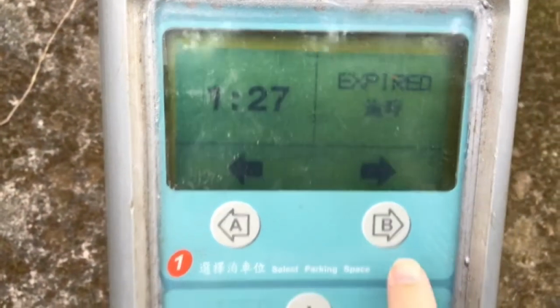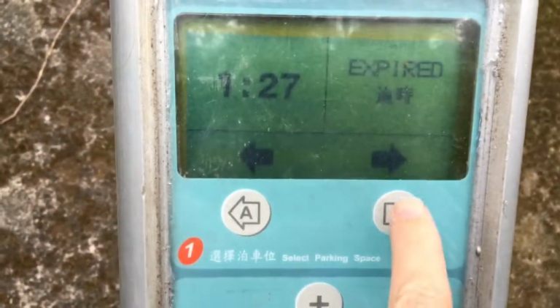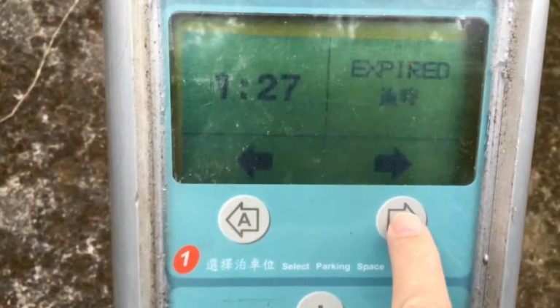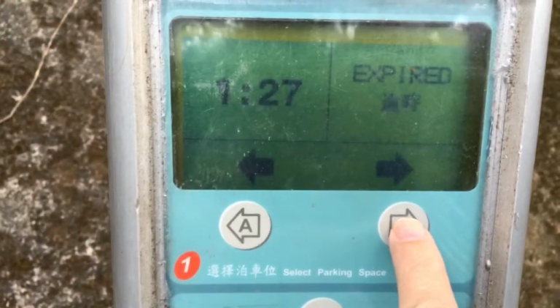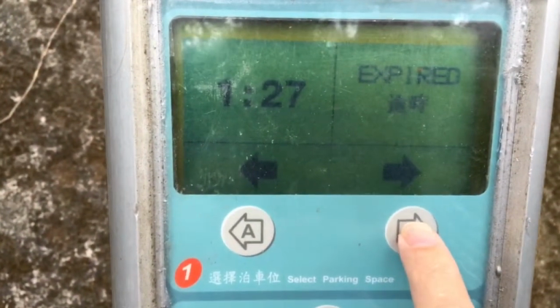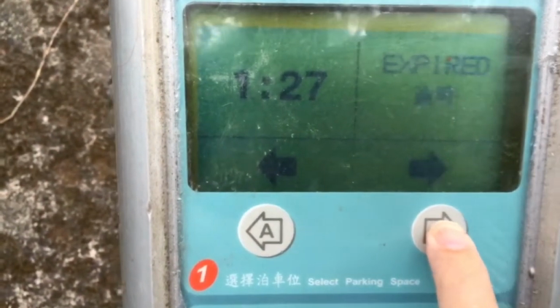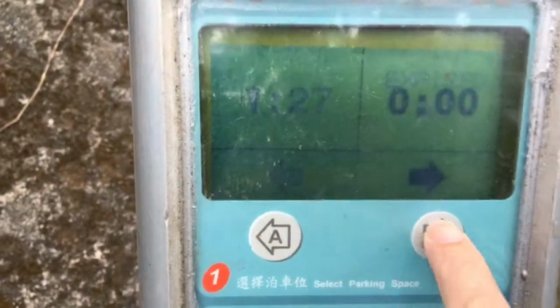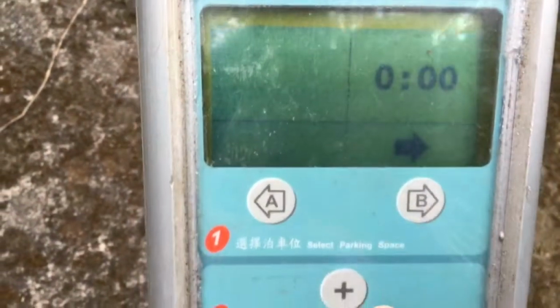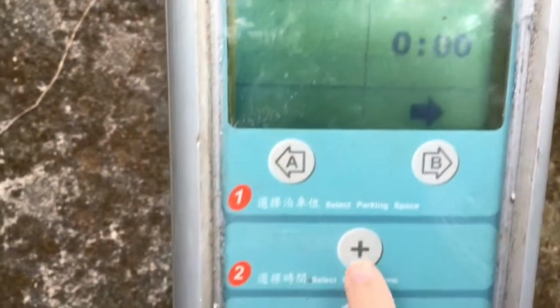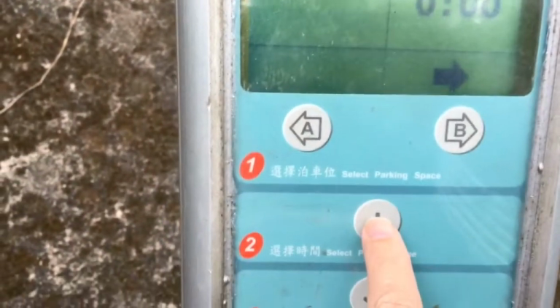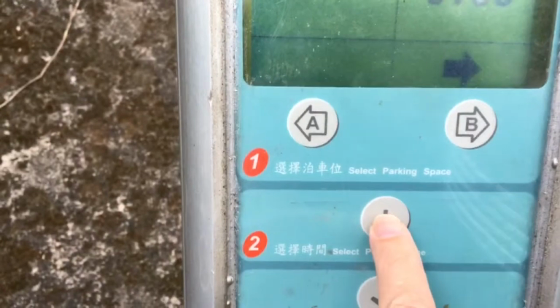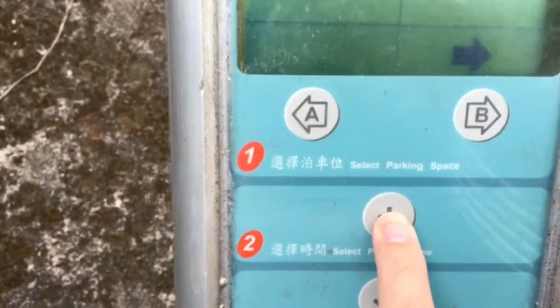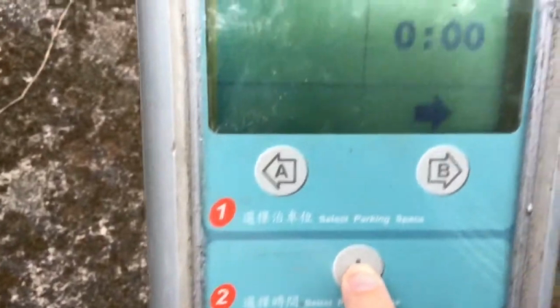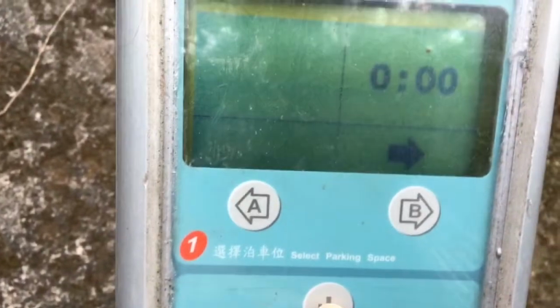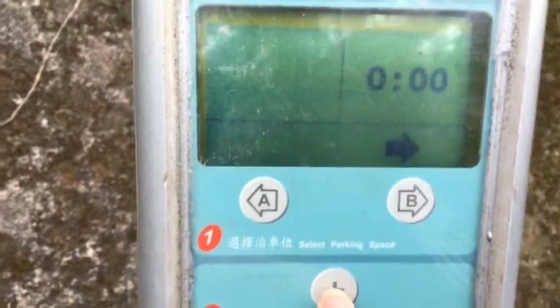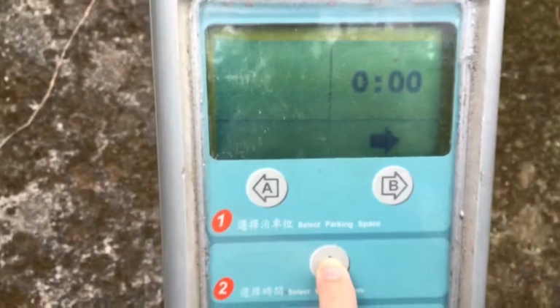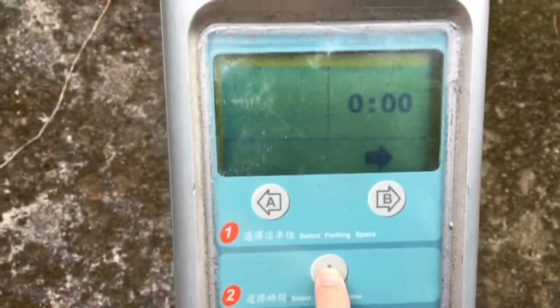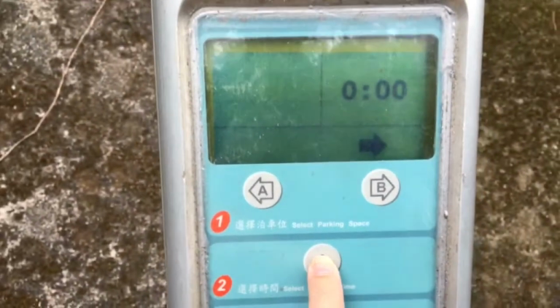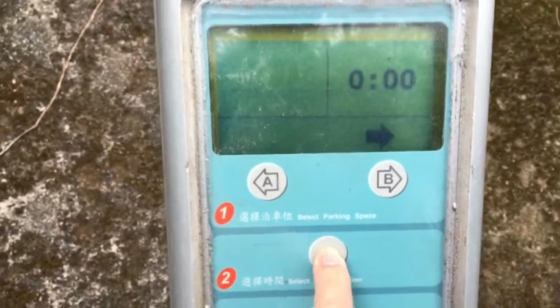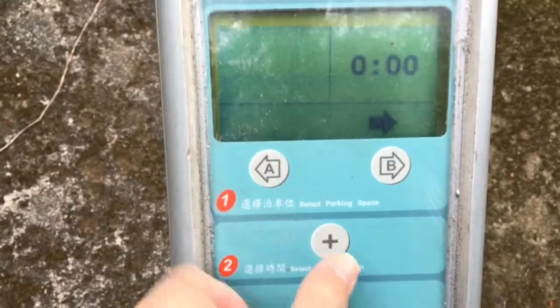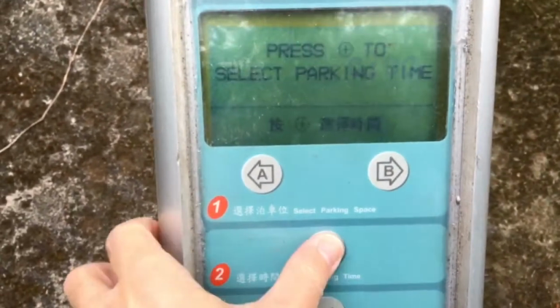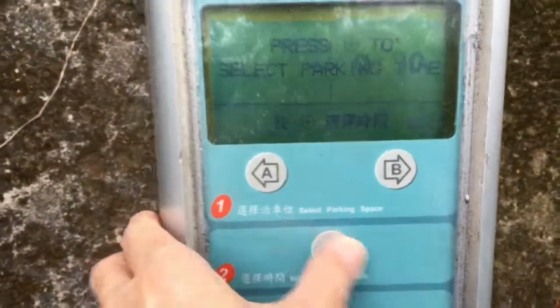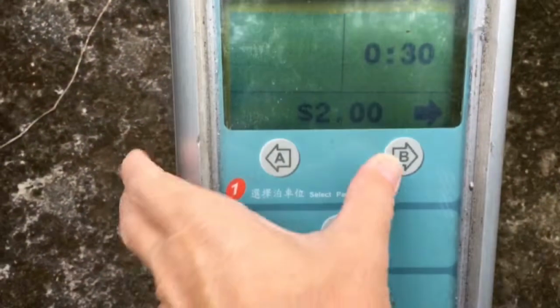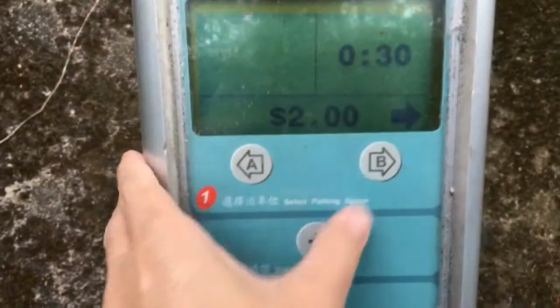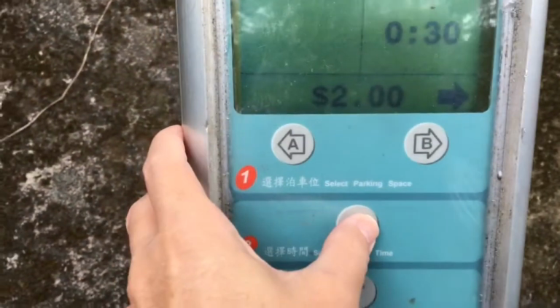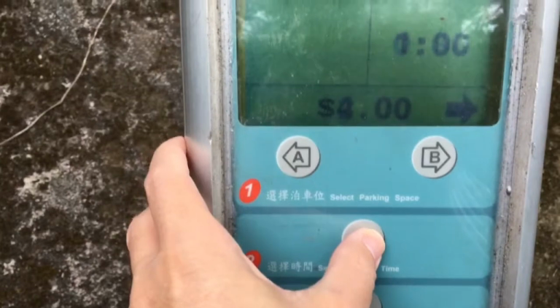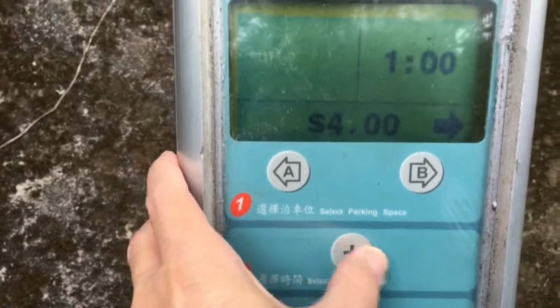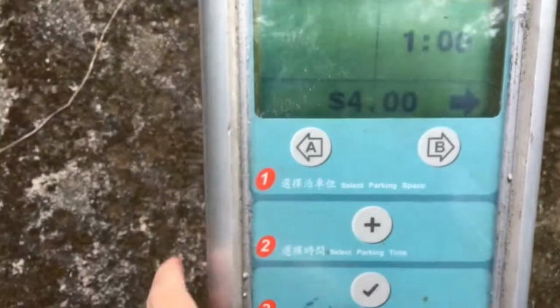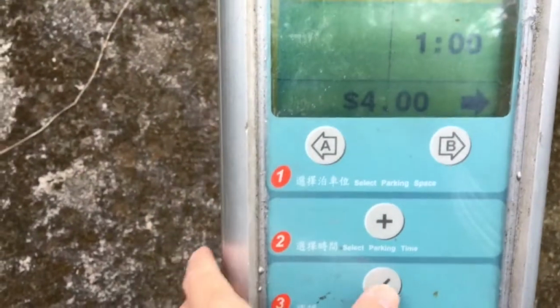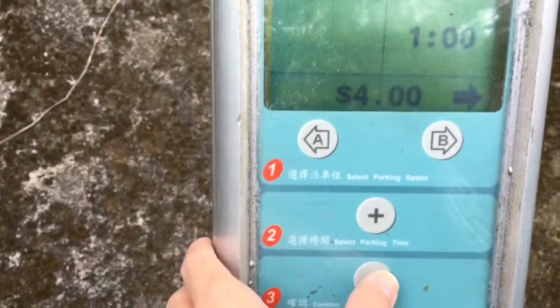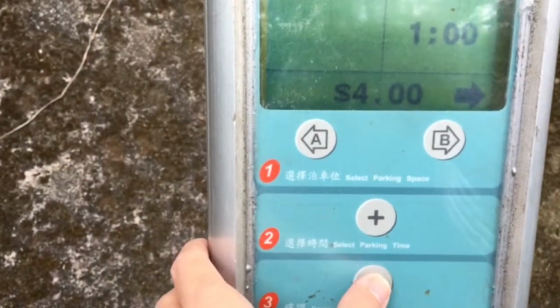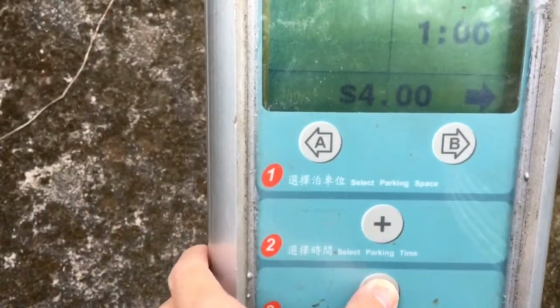I select the spot I want, which is this one. I add some time — add some time by pushing harder. An hour's good. I confirm it.